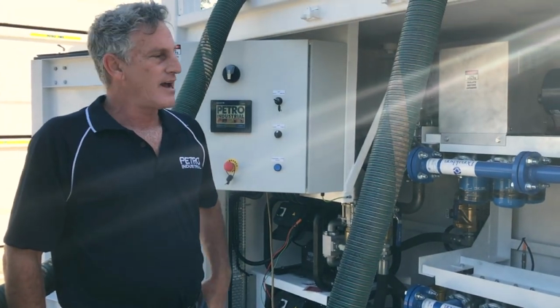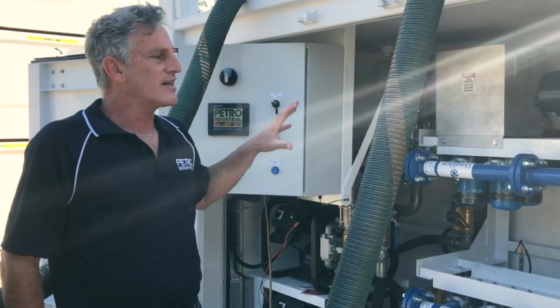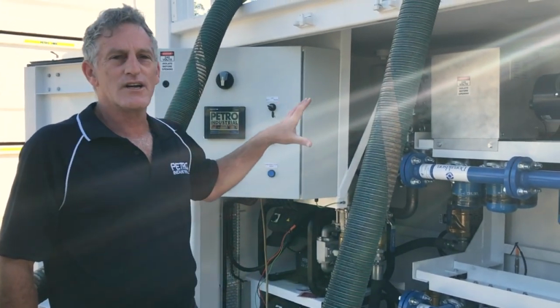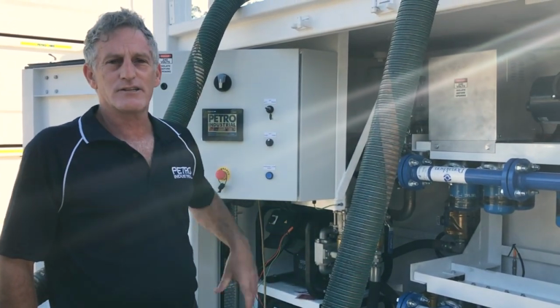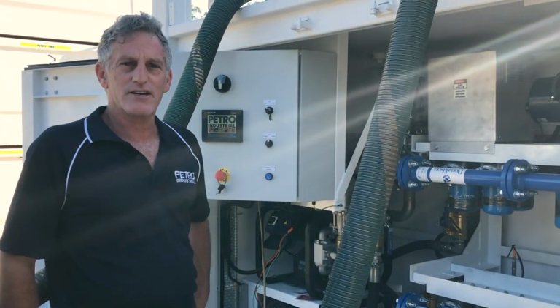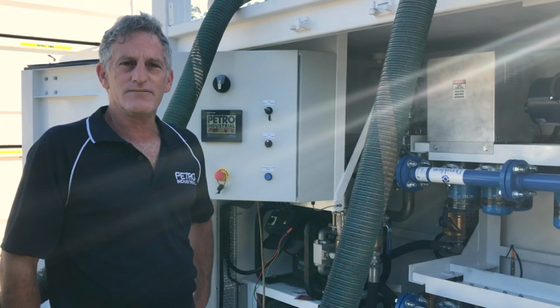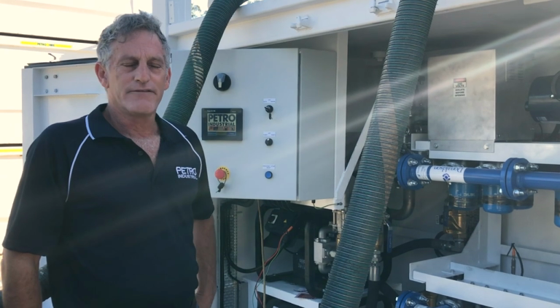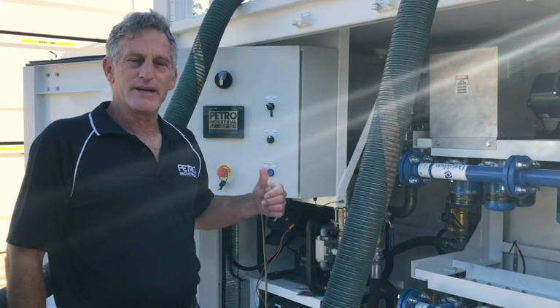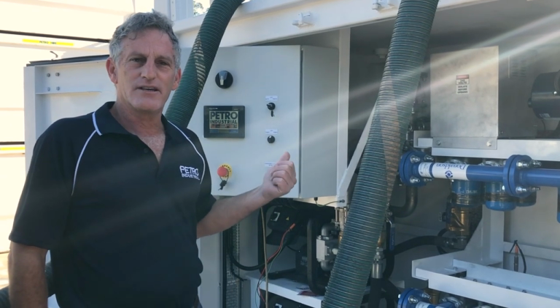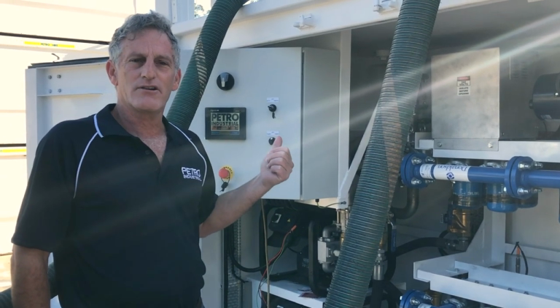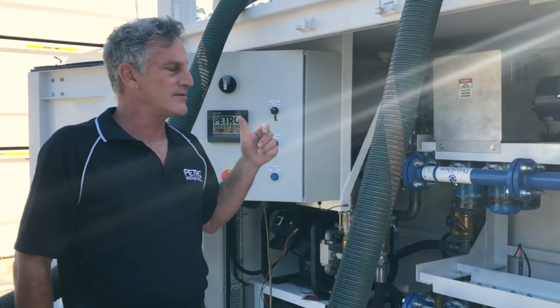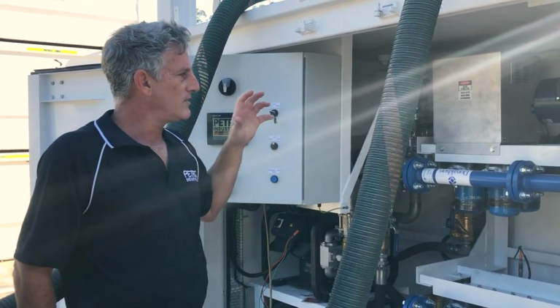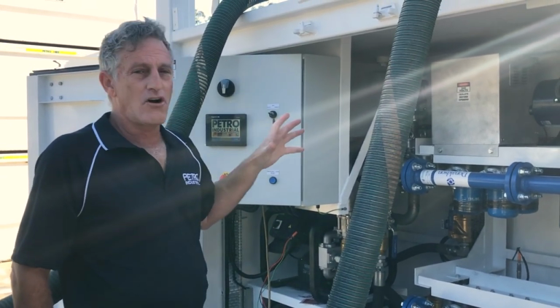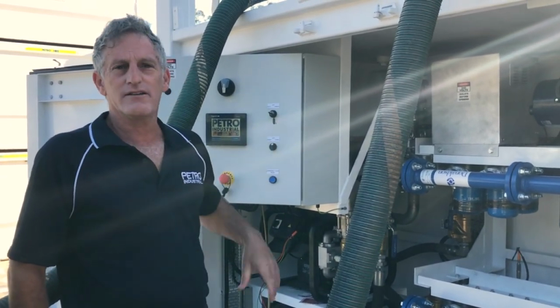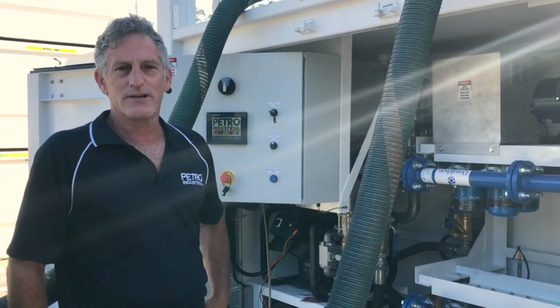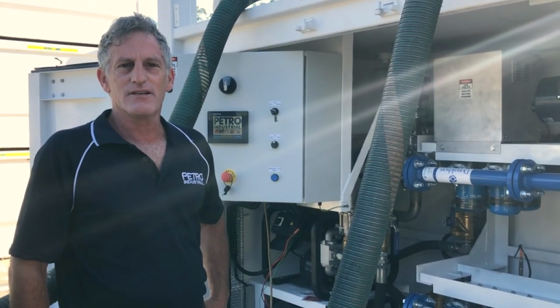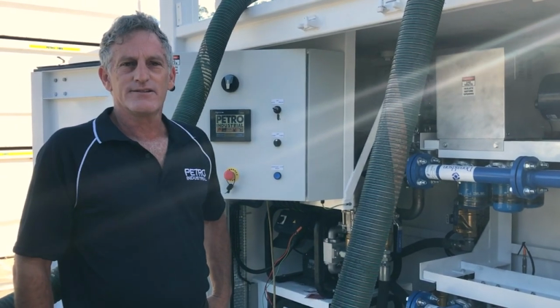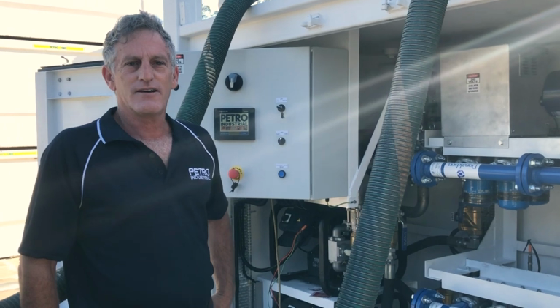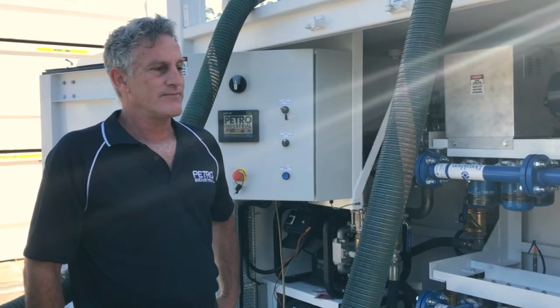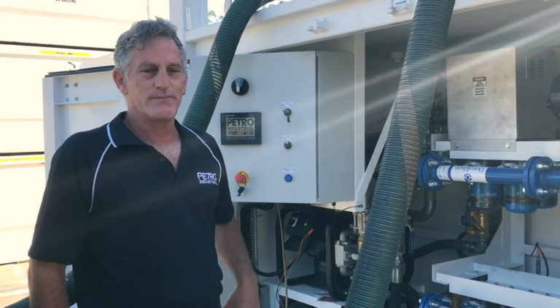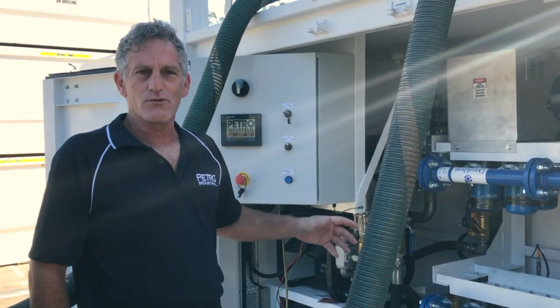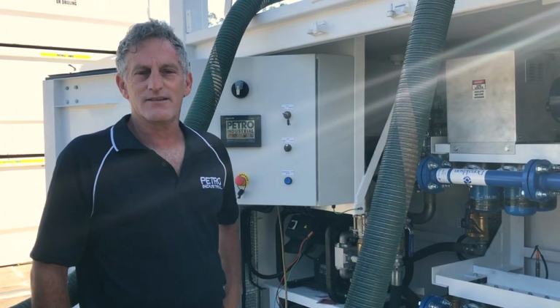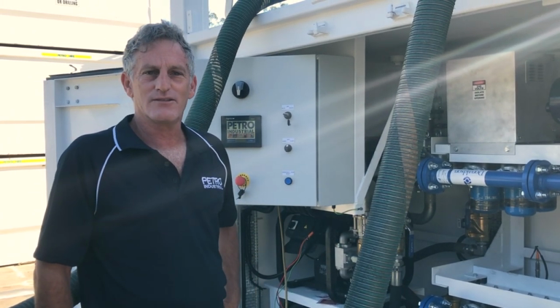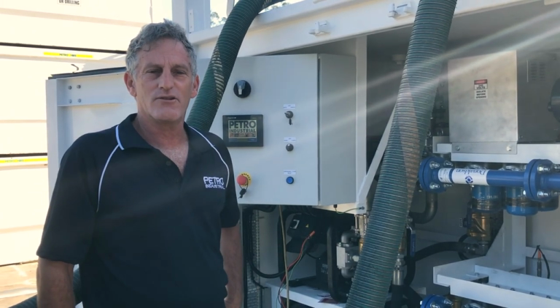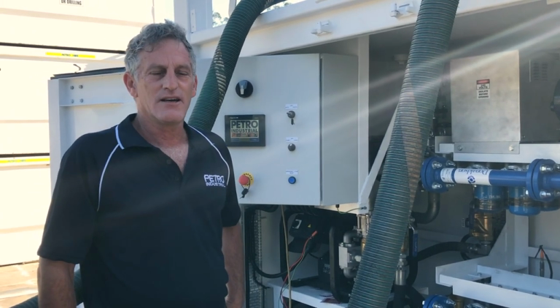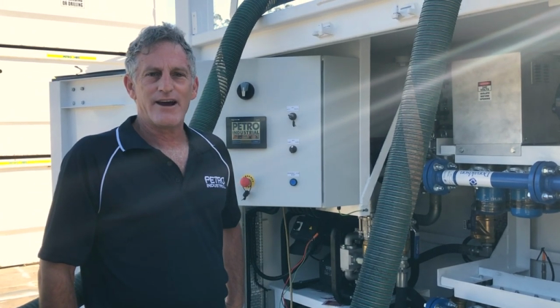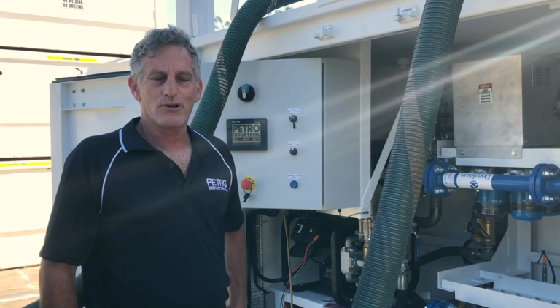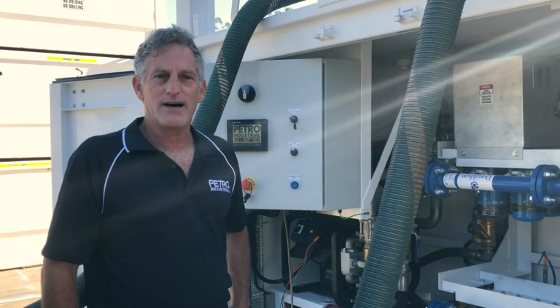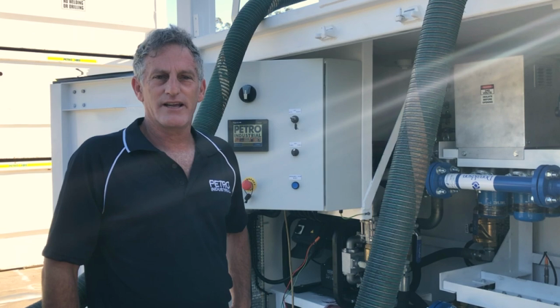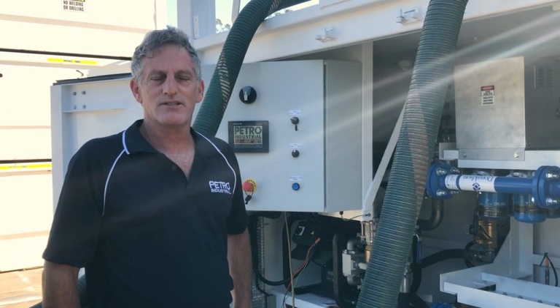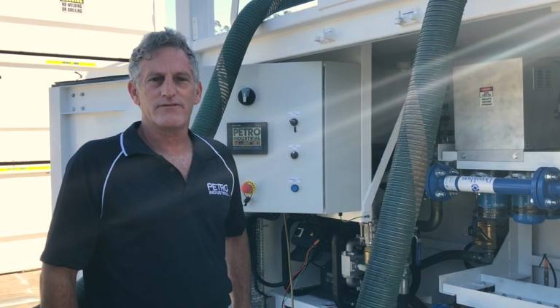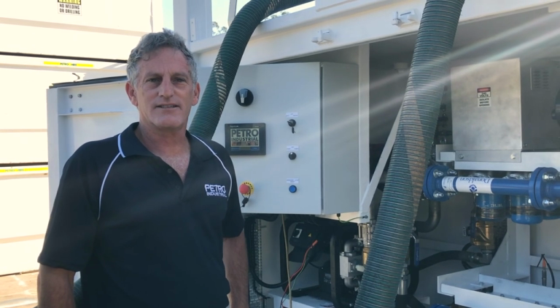Everything here was done in-house at Petro-Industrial — from the PLC programming, to the design, to the build. It's been fully wet tested, passed all QA, and now we're going to pull it apart, clean it up and send it off to the customer.